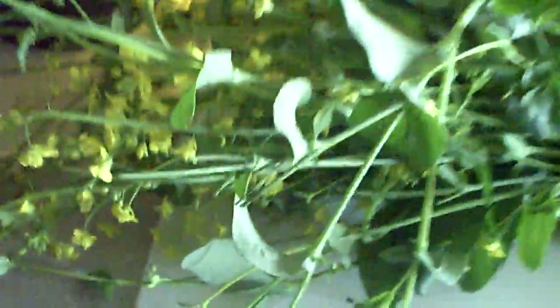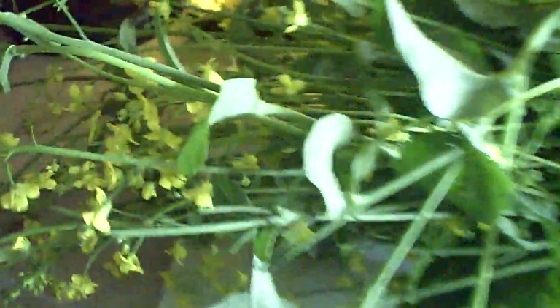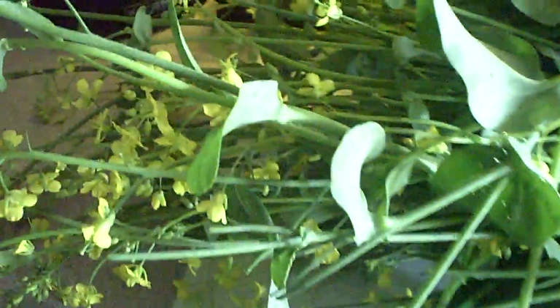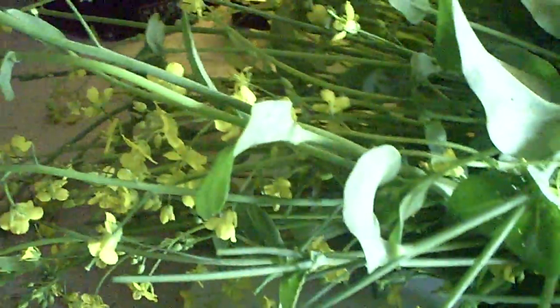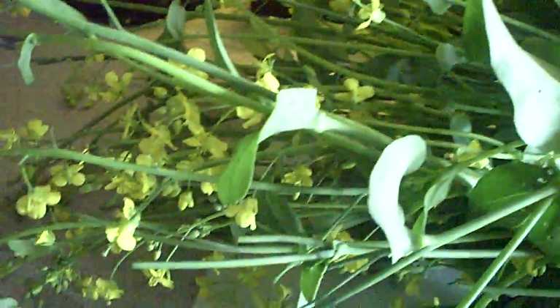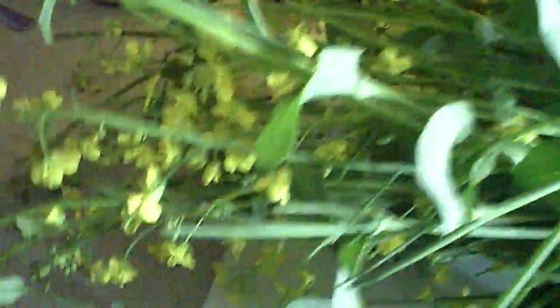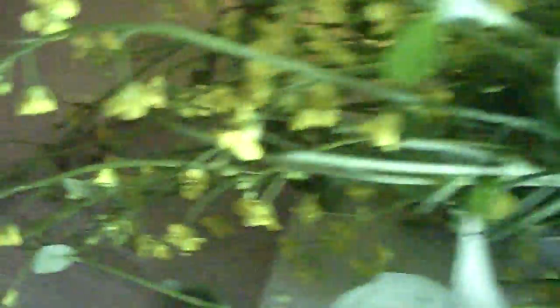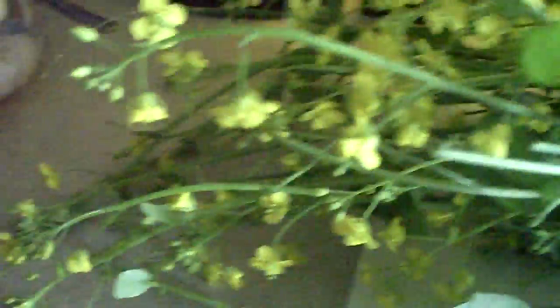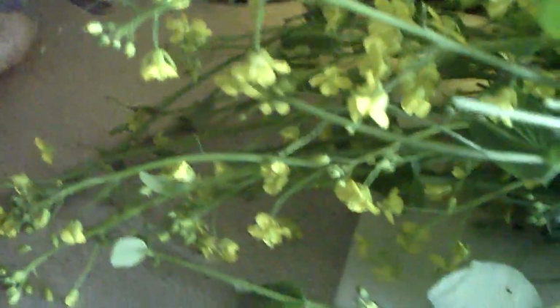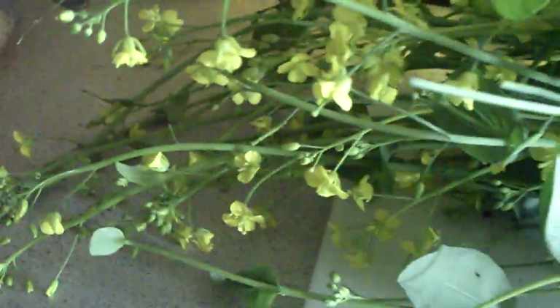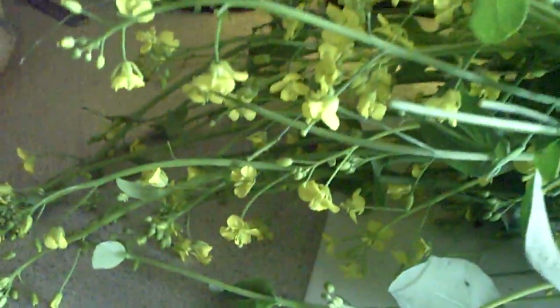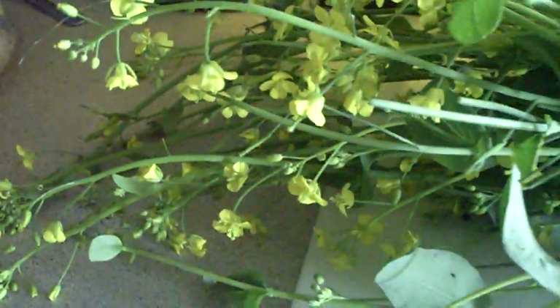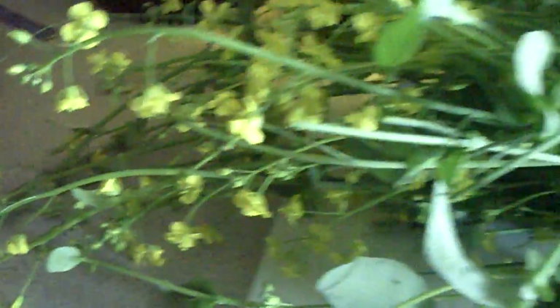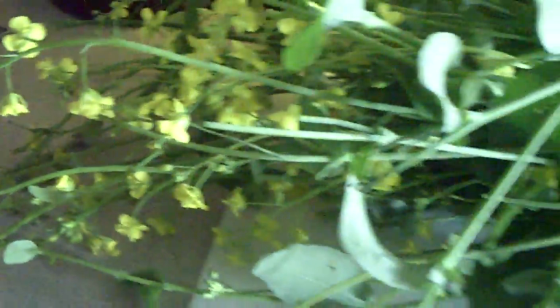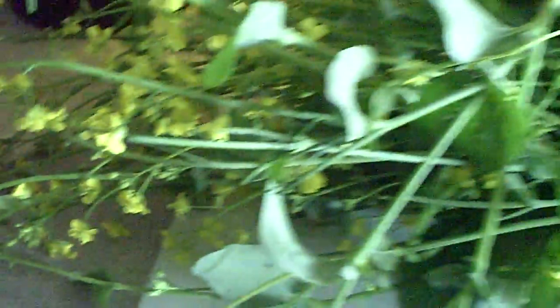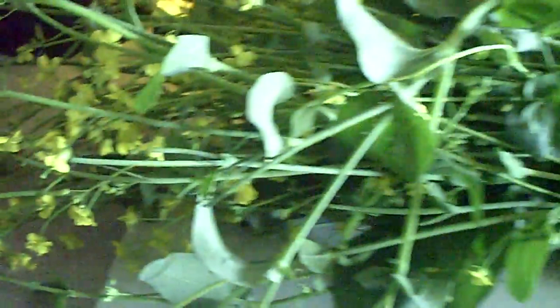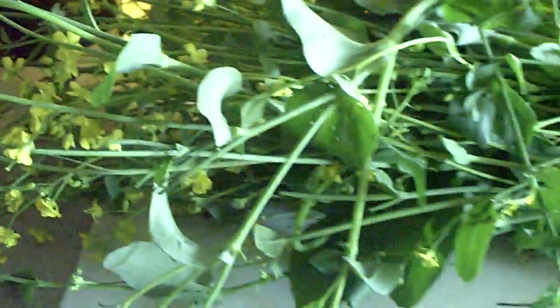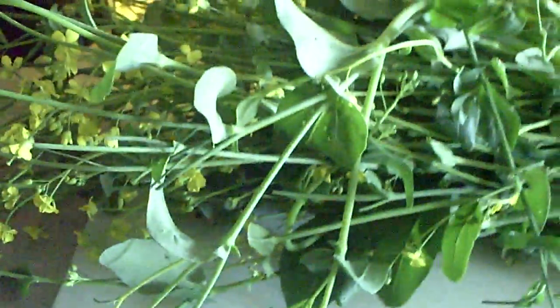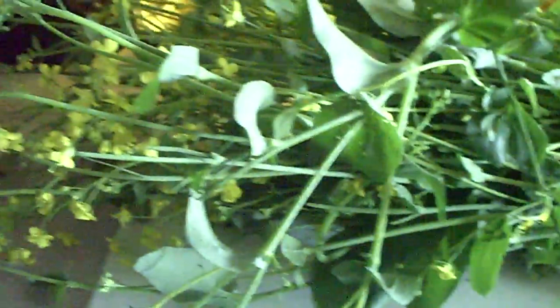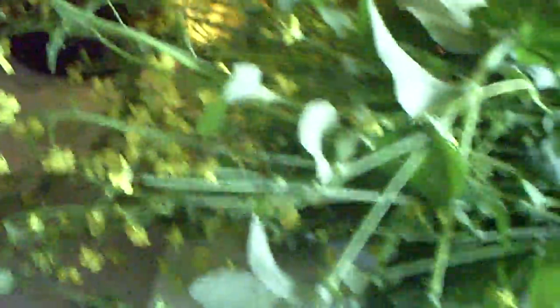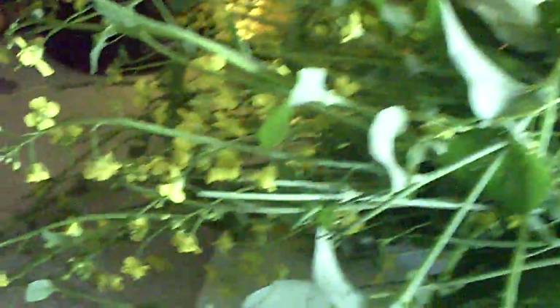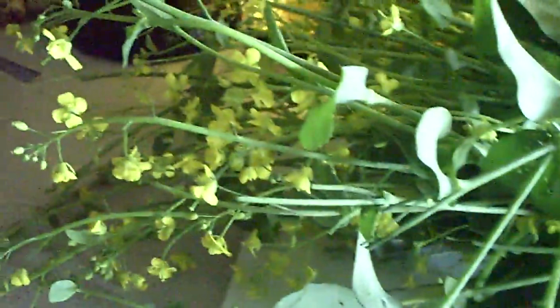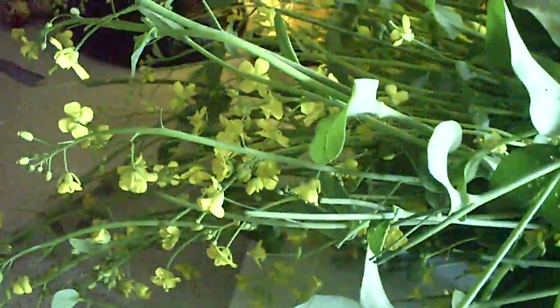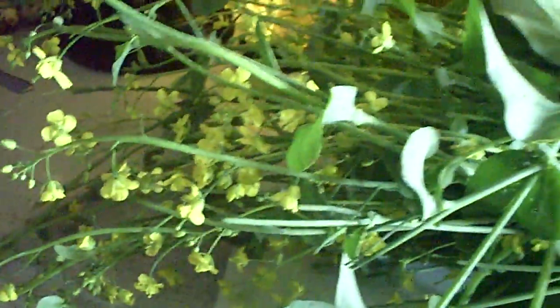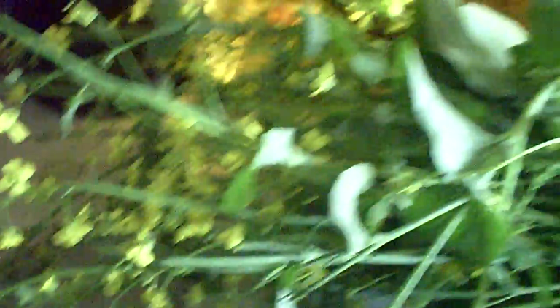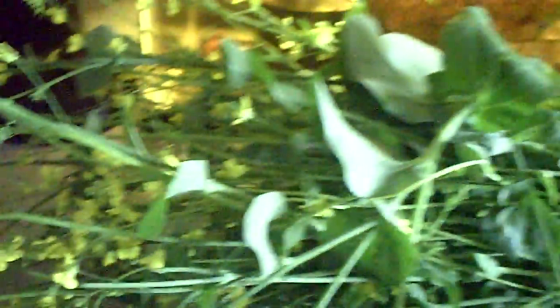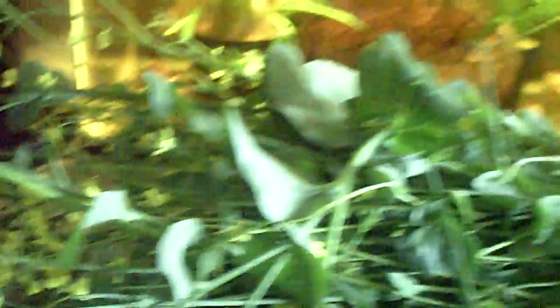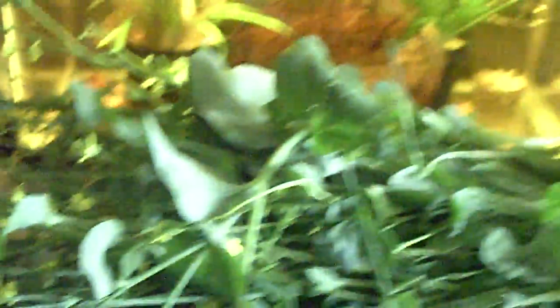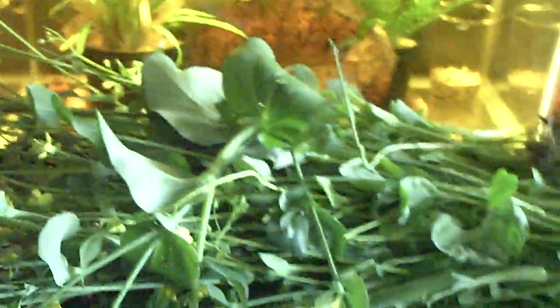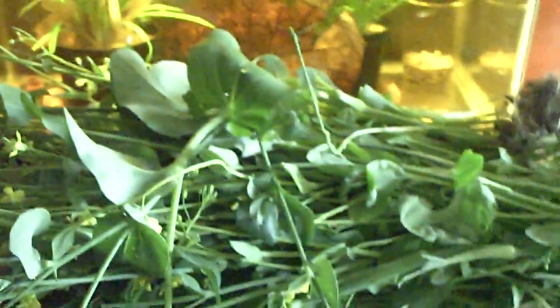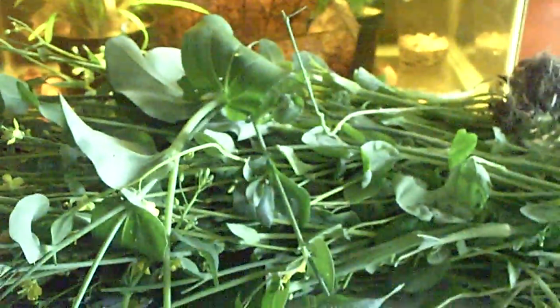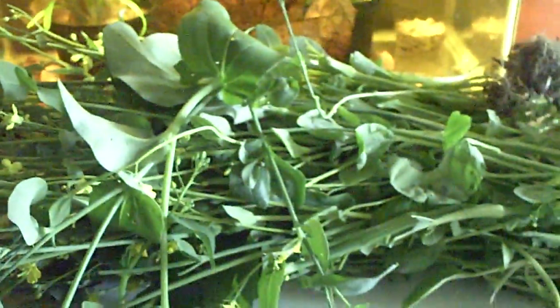This is my bok choy that went to flower. Very pretty little flowers, but I want bok choy — I don't want flowers.